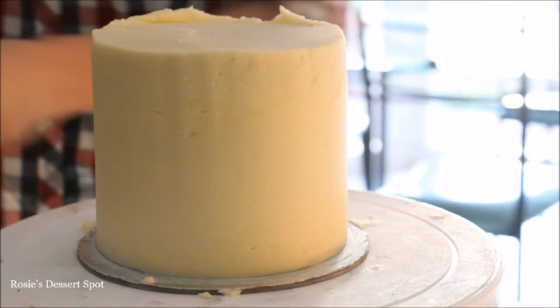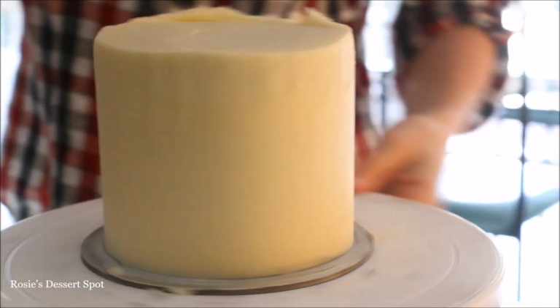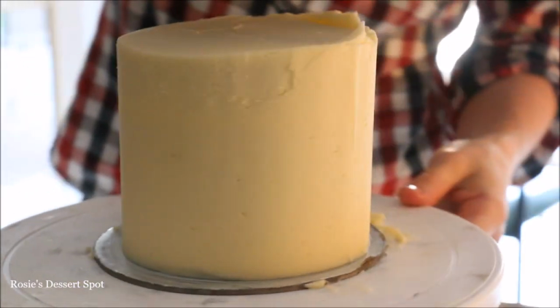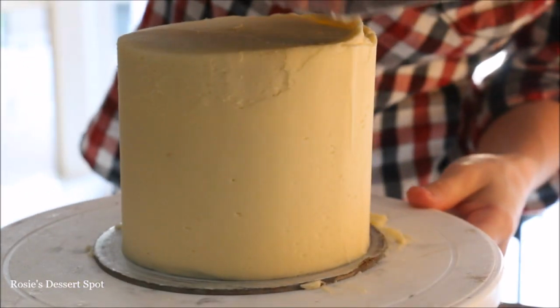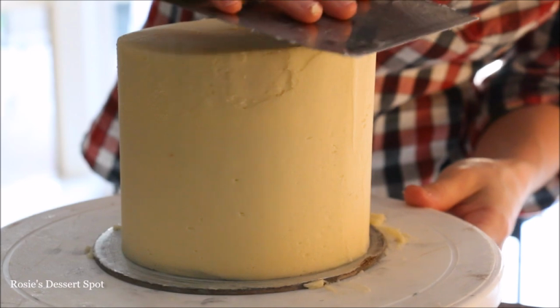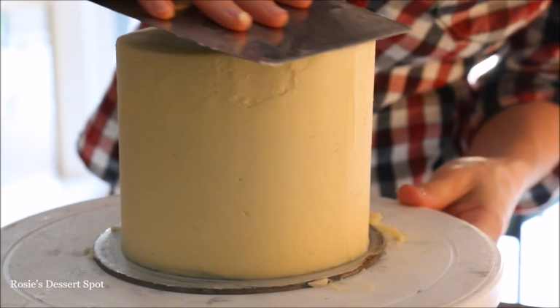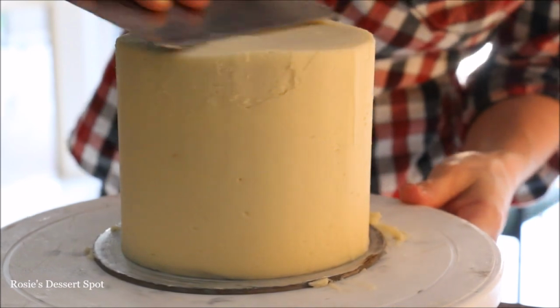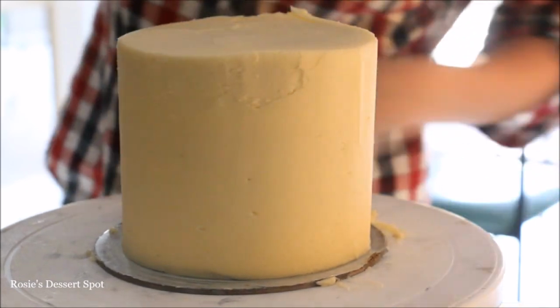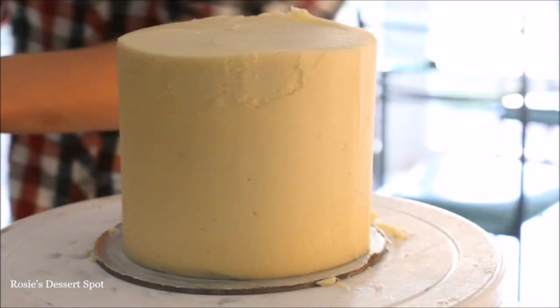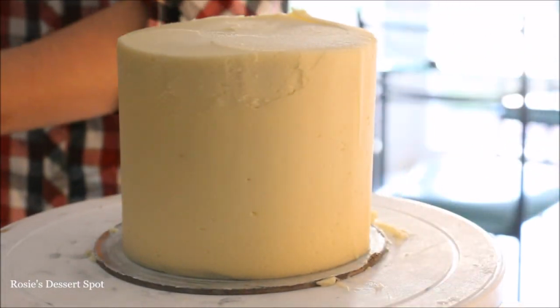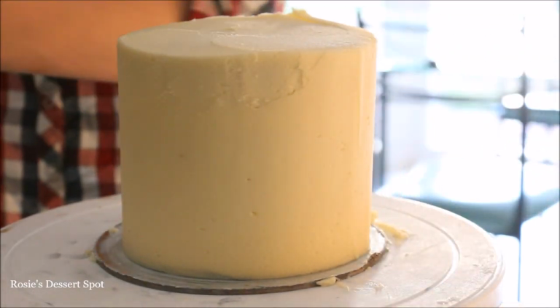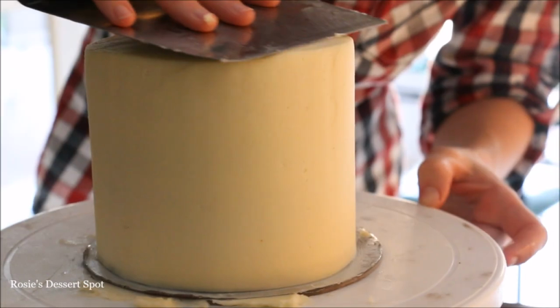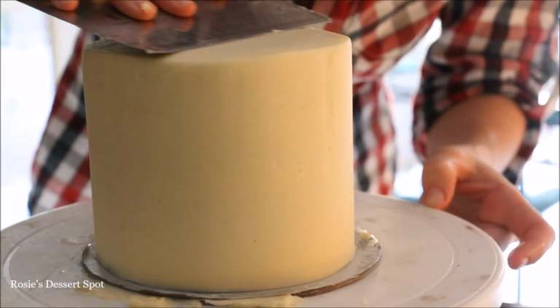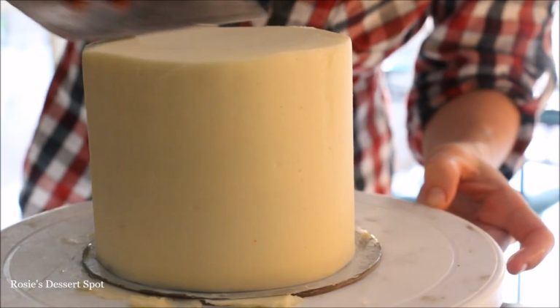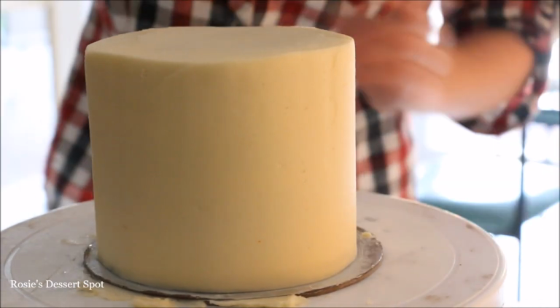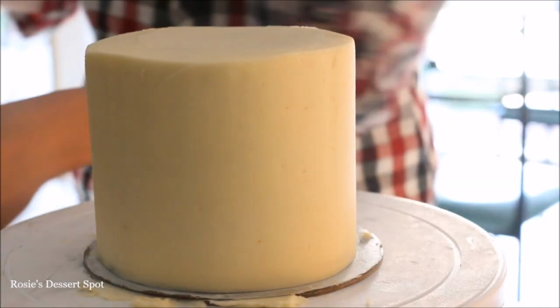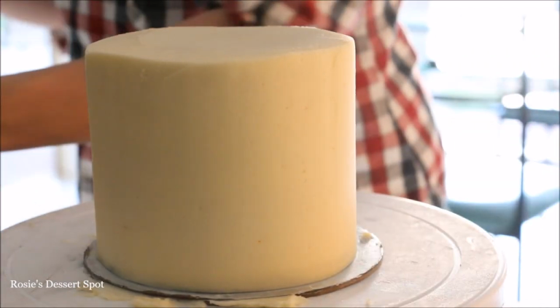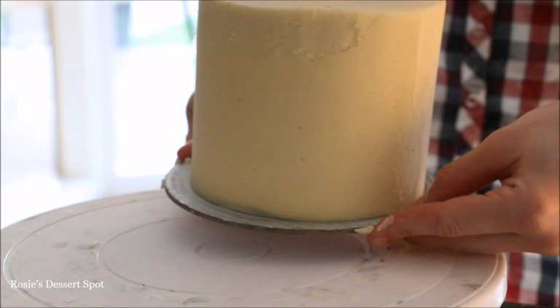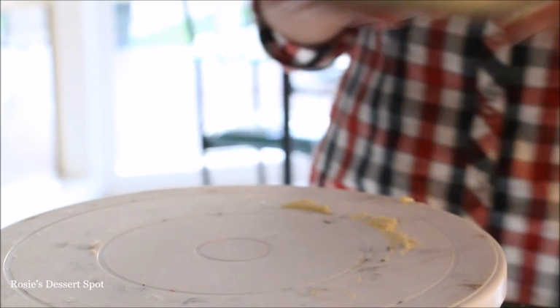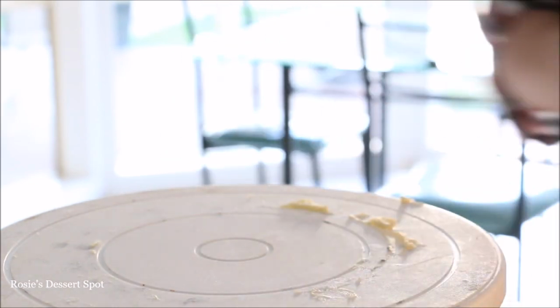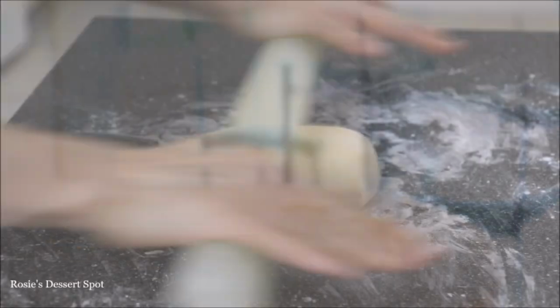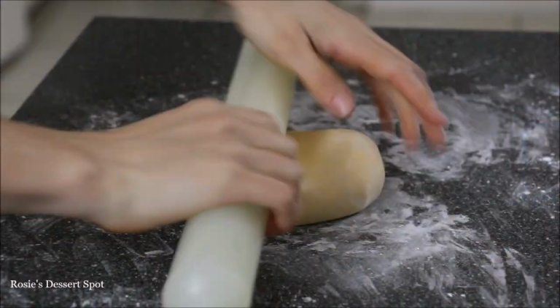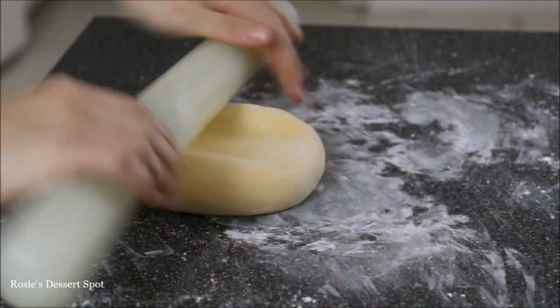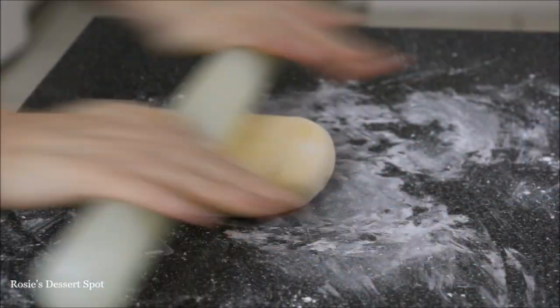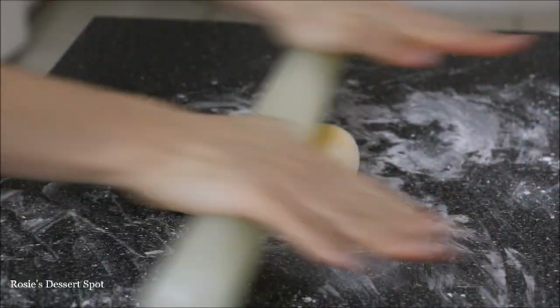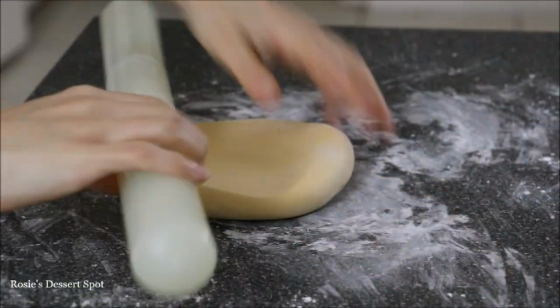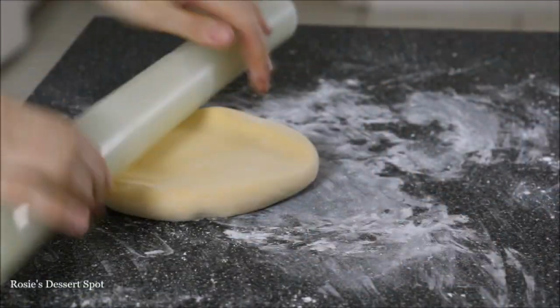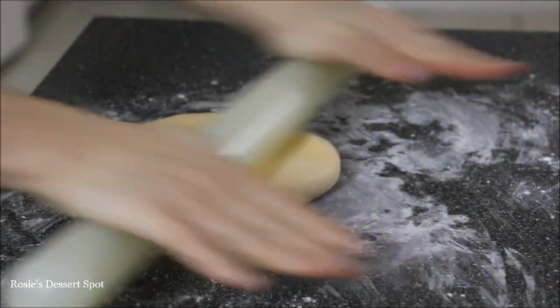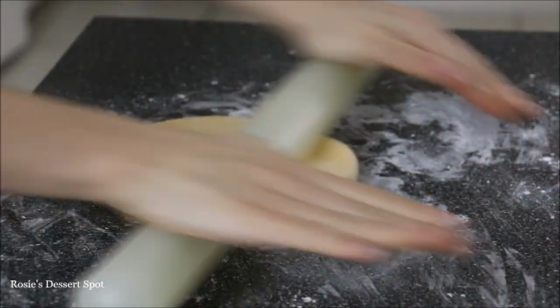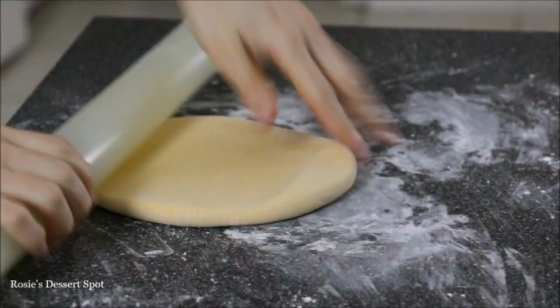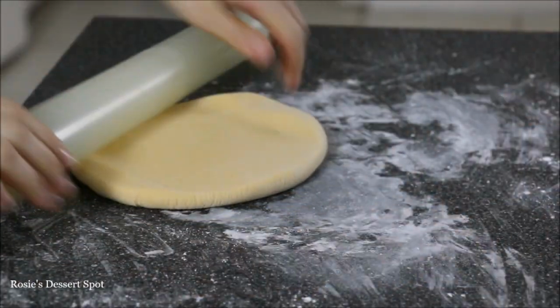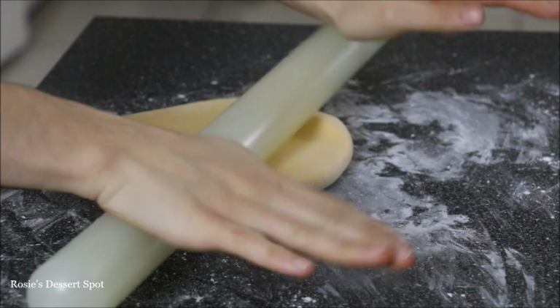I'm using my bench scraper to bring in that lip of frosting. I find that bench scrapers give you a much smoother finish than your spatula. Then pop it back into the freezer for about five minutes or so.